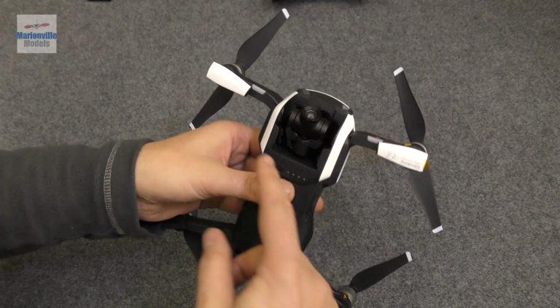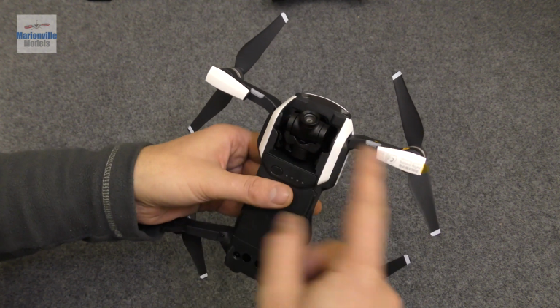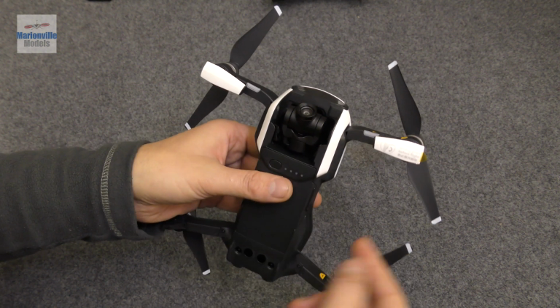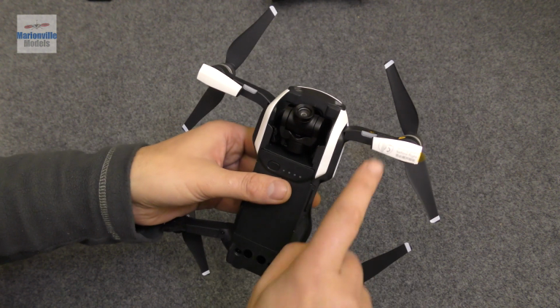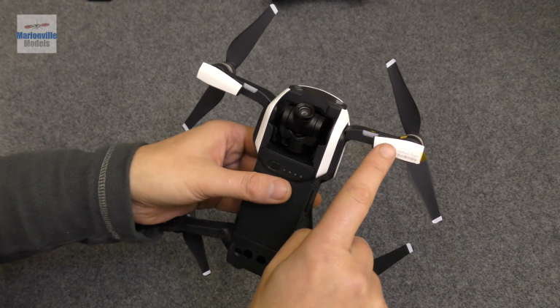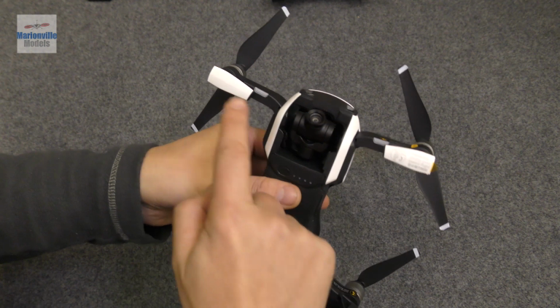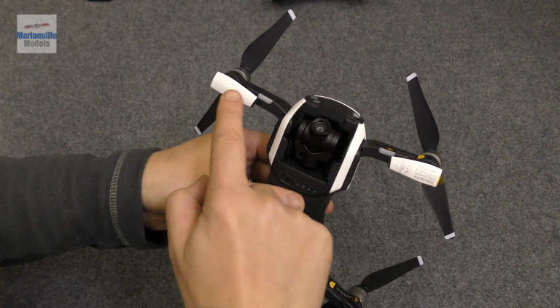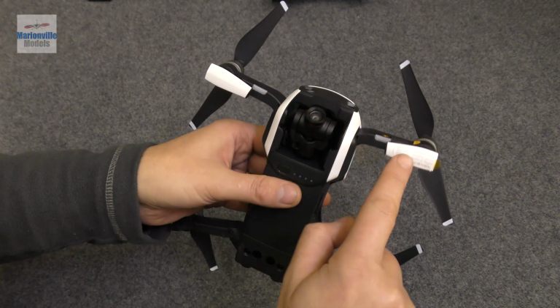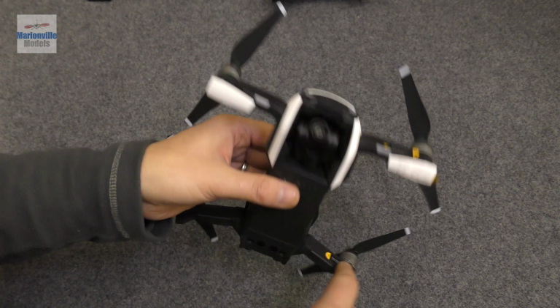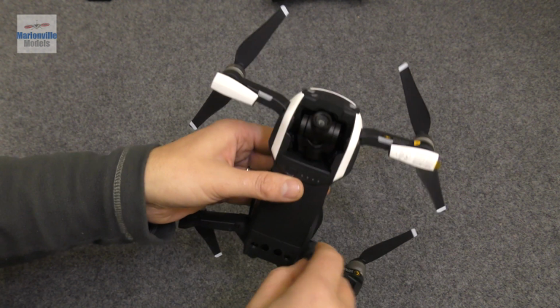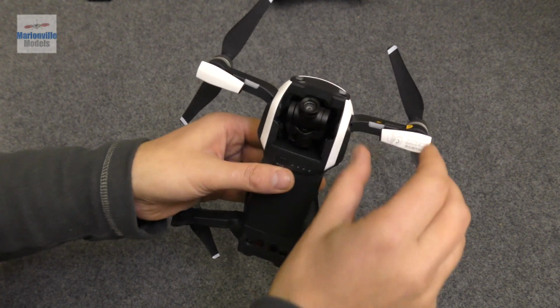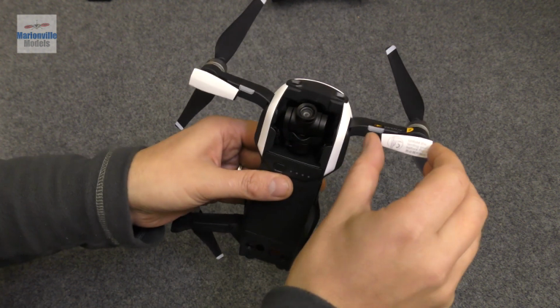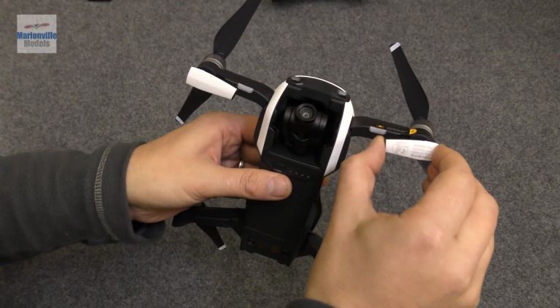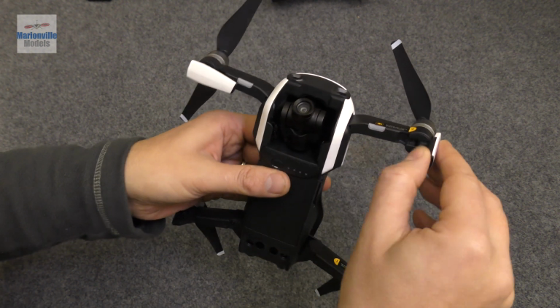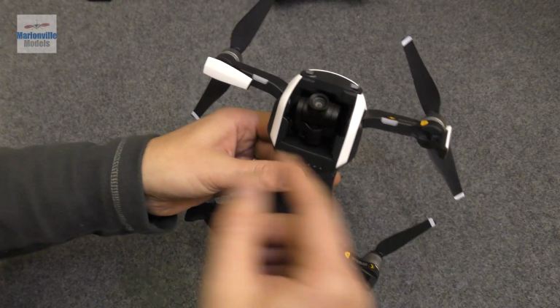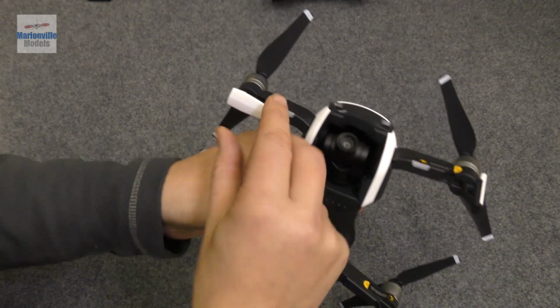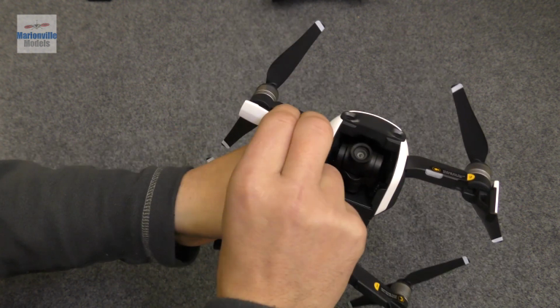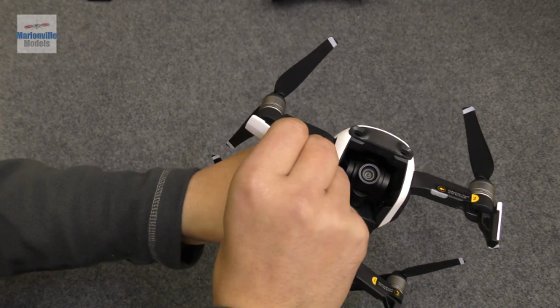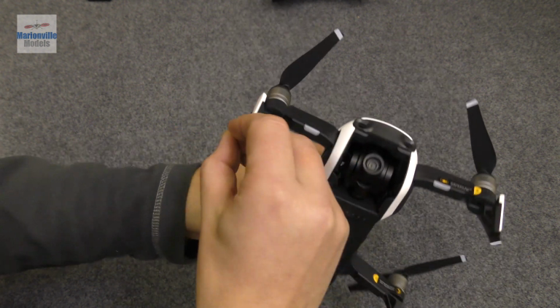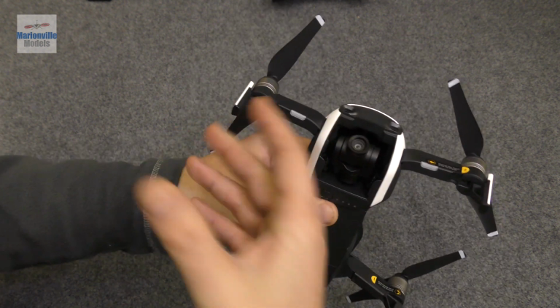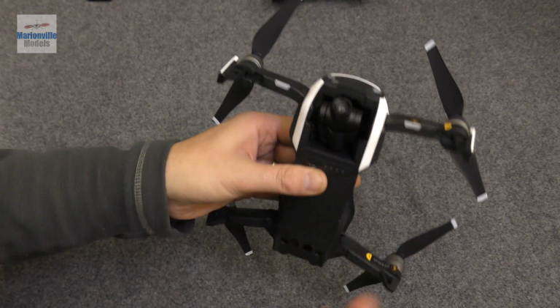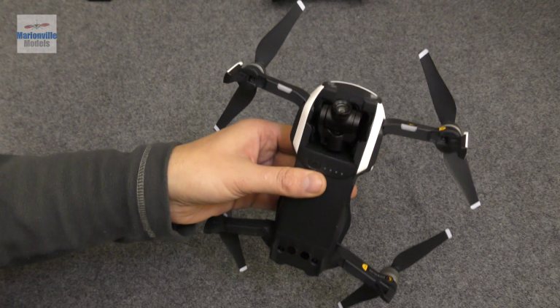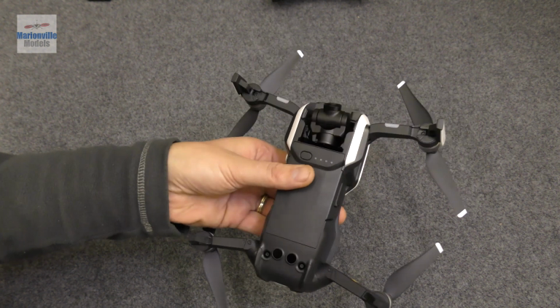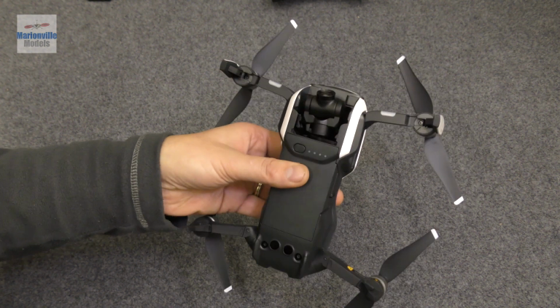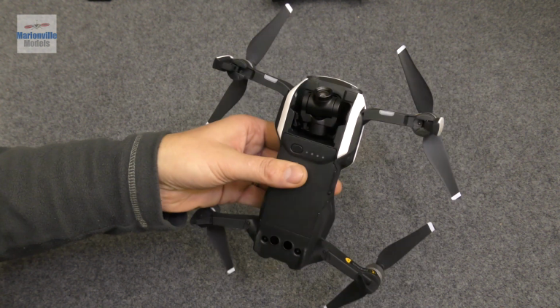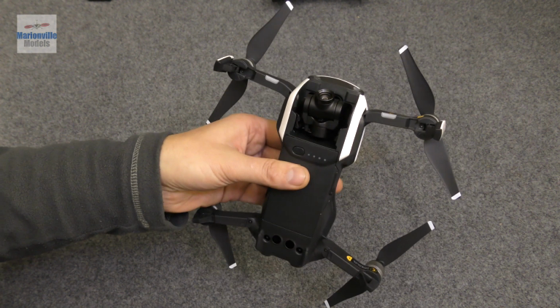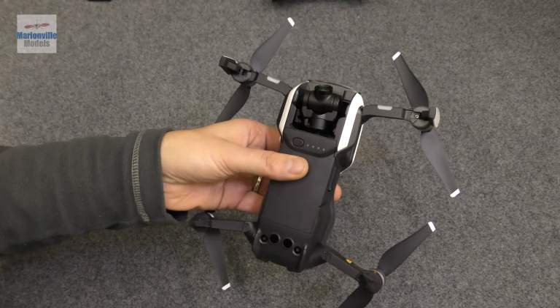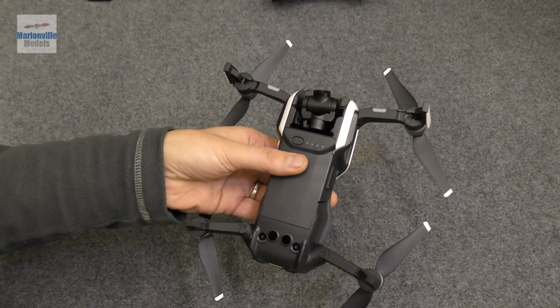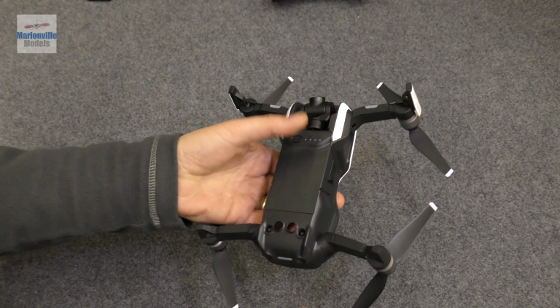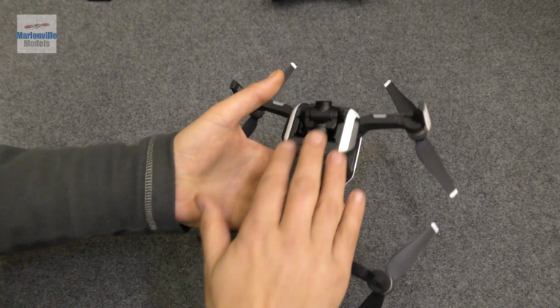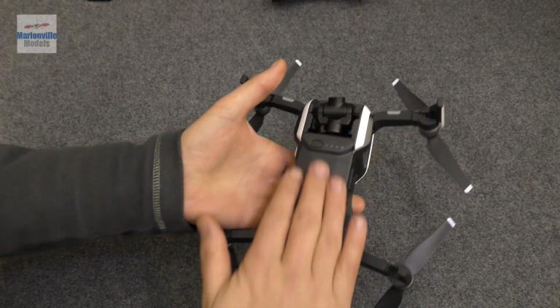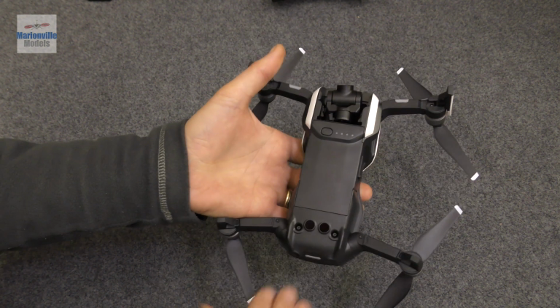Moving out on the arms, you'll notice there are little feet which have been folded in — these will need to come out as well. It just helps with portability, which is why they're like that.